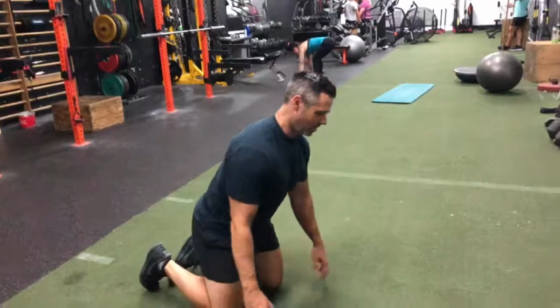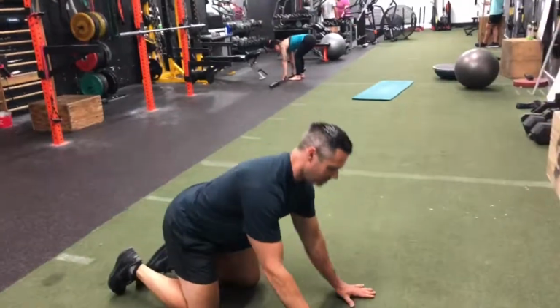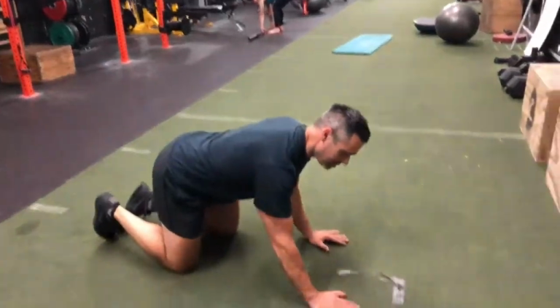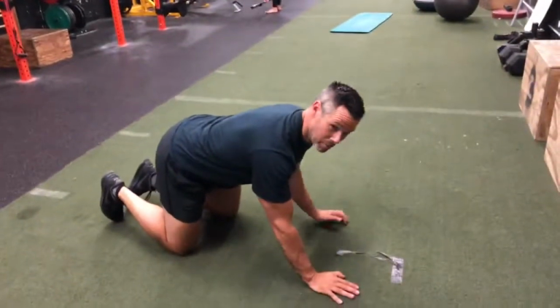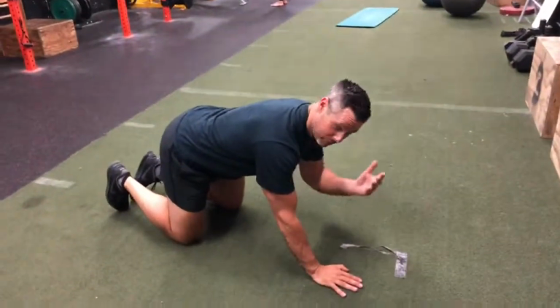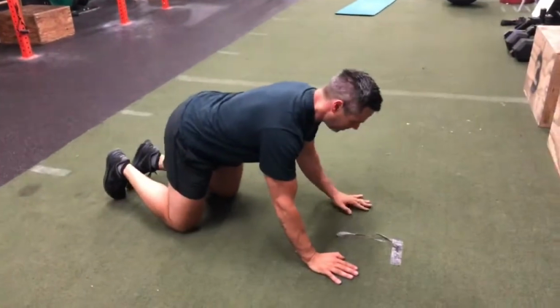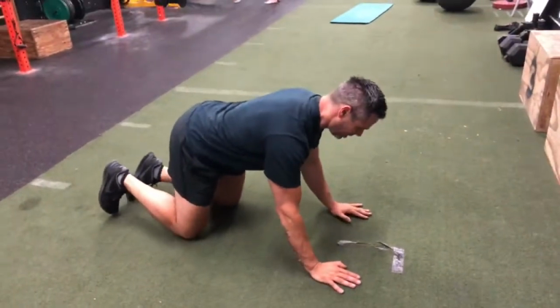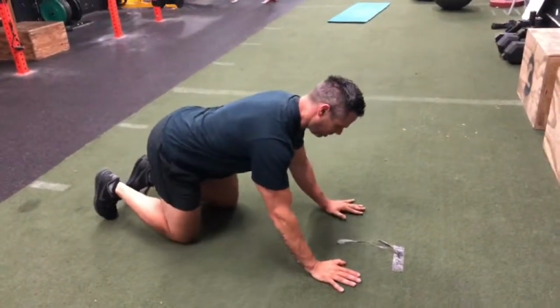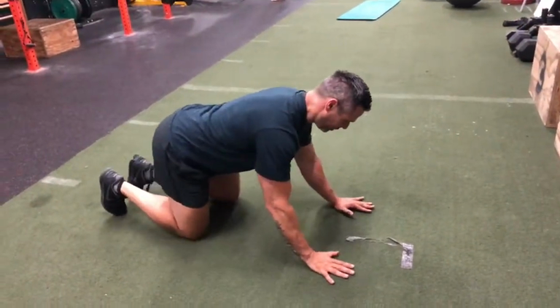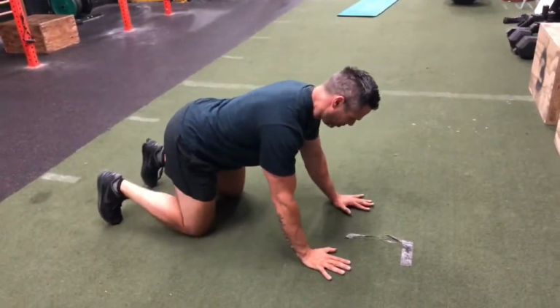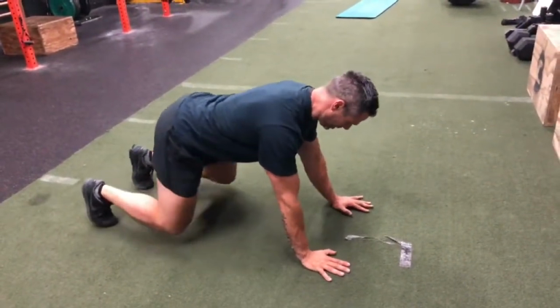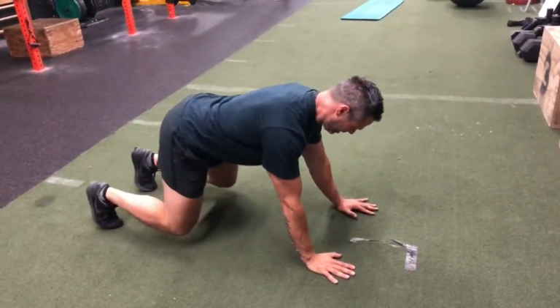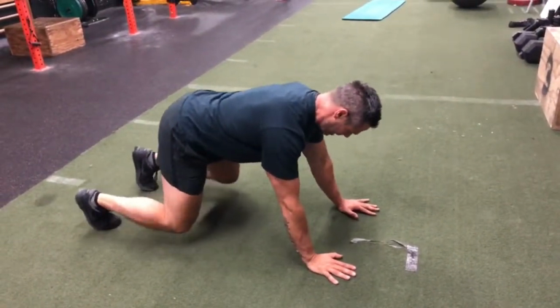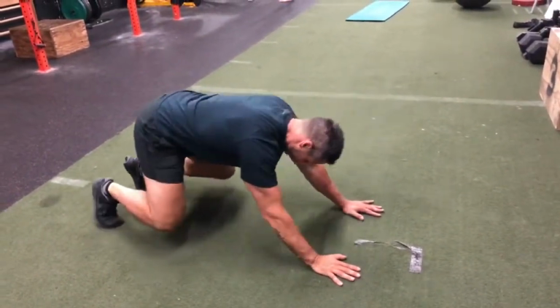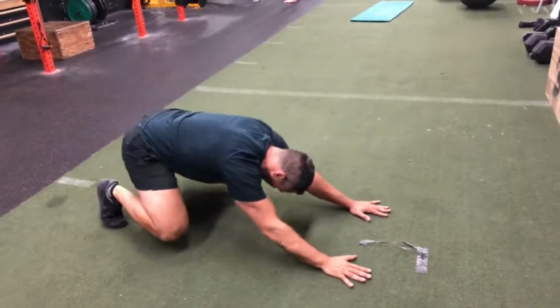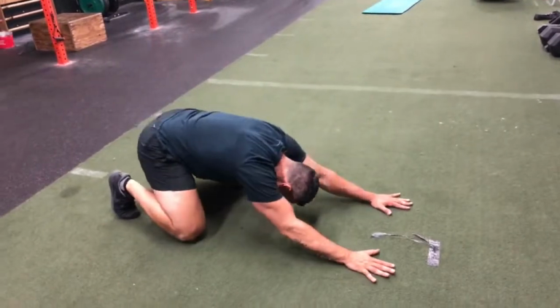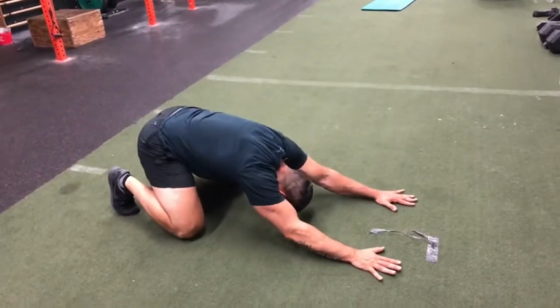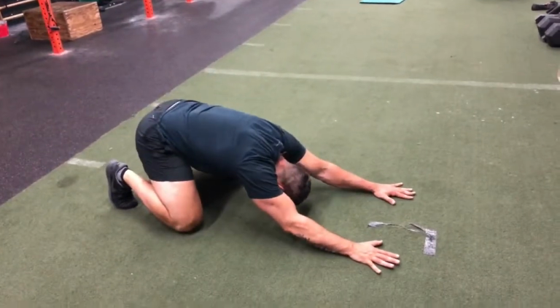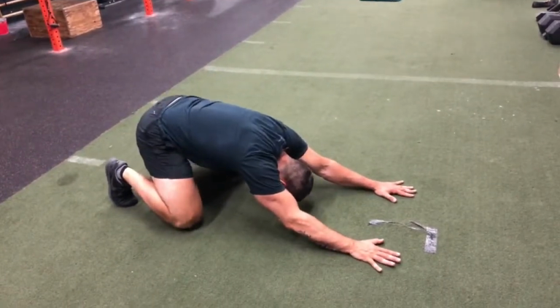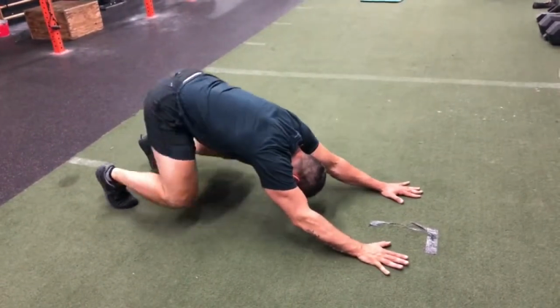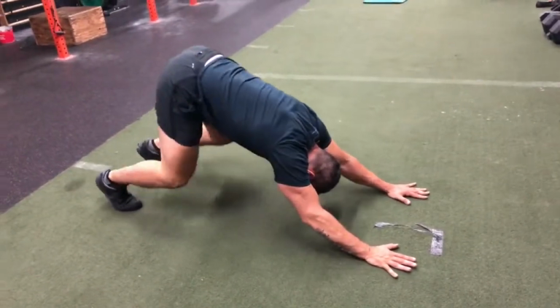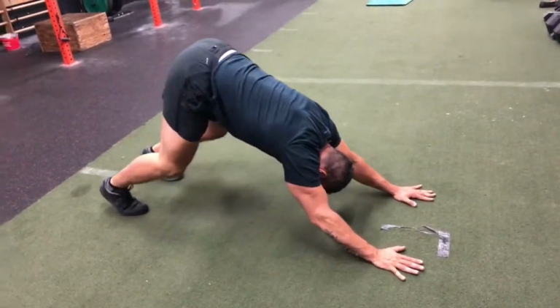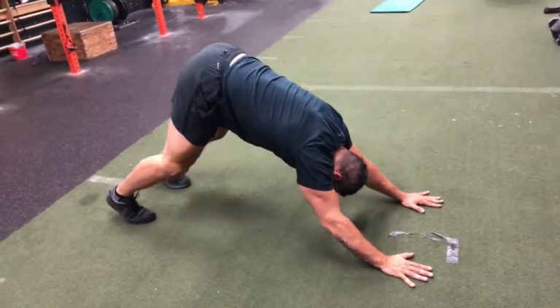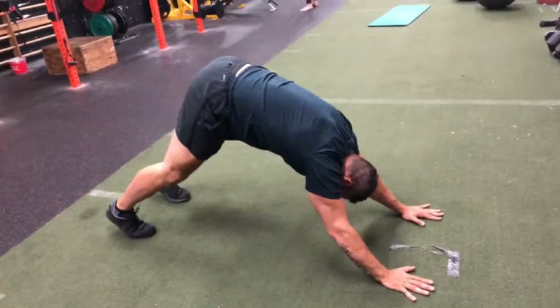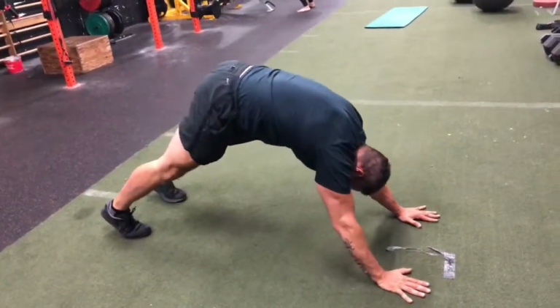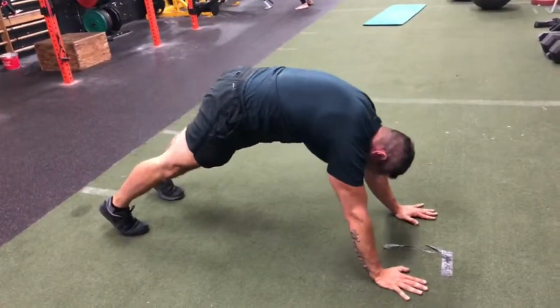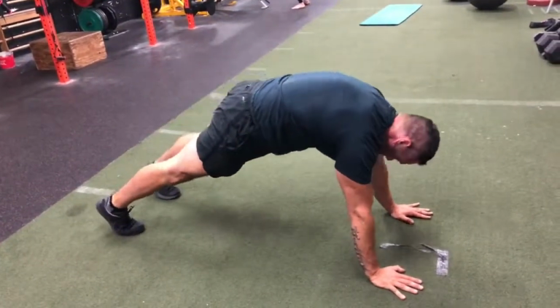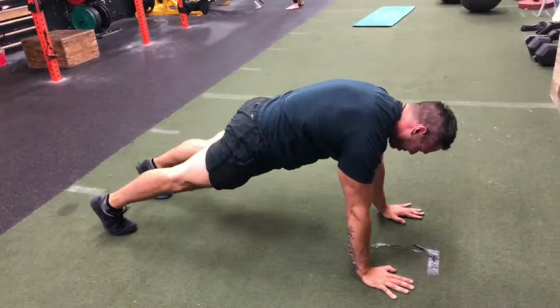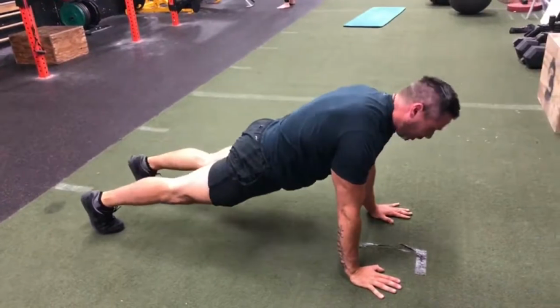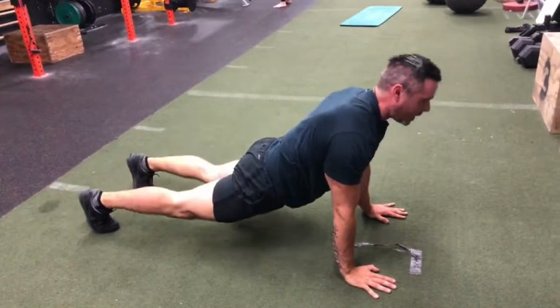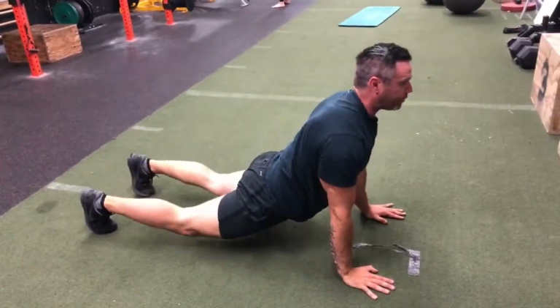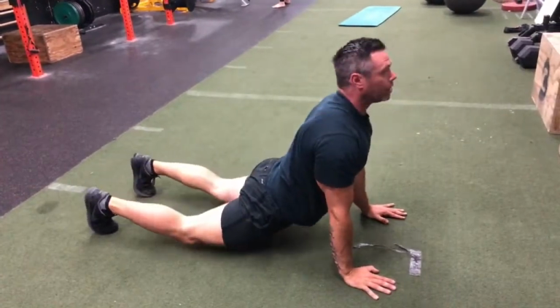Alright, so here's our mobility flip that we start every workout with. This is called a wave unload.